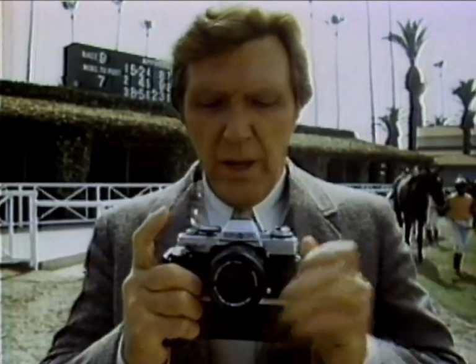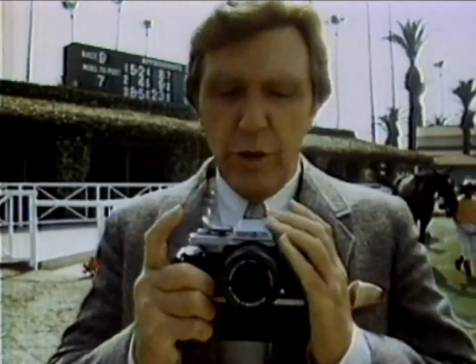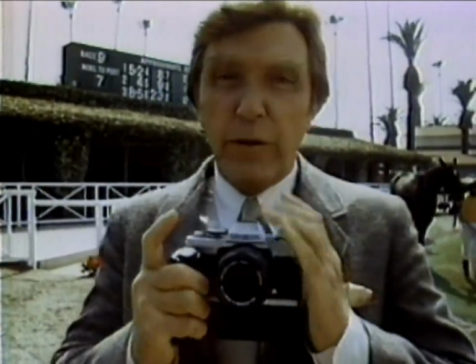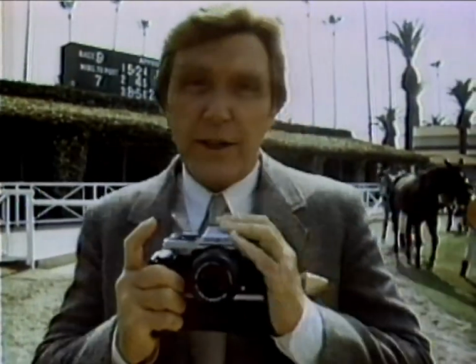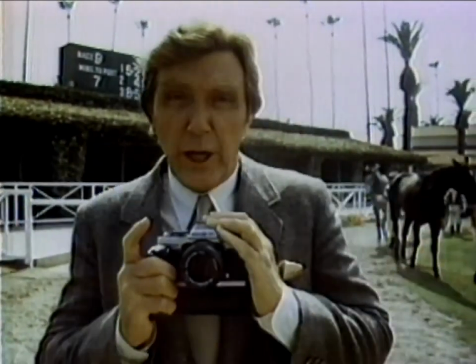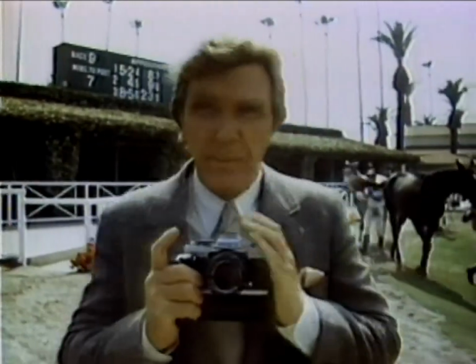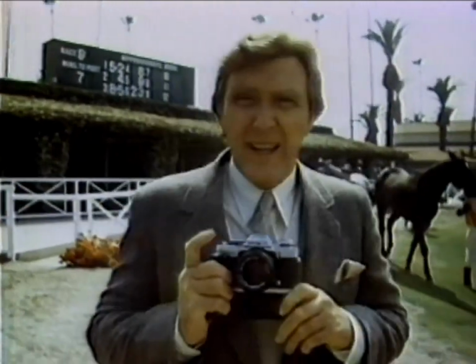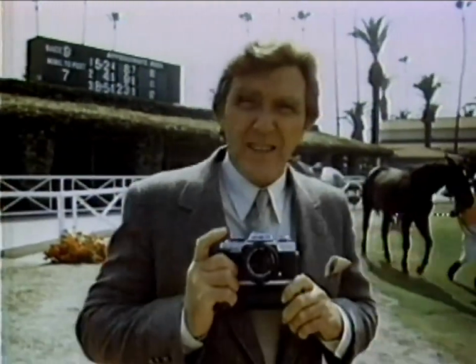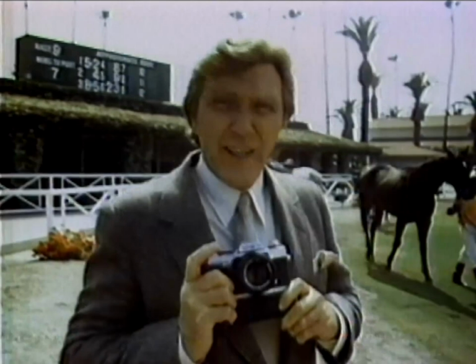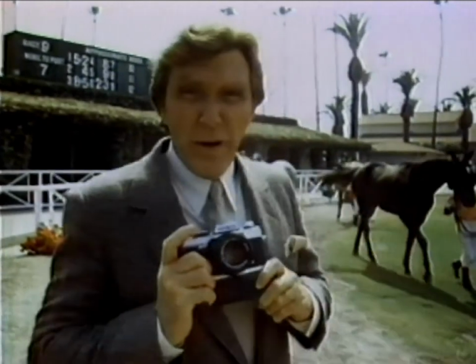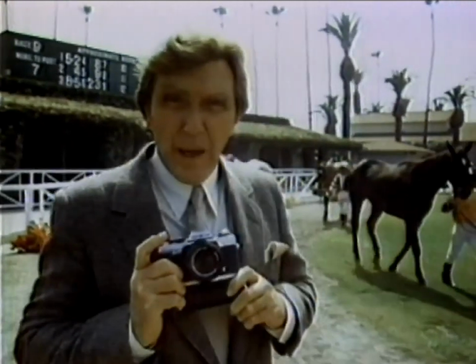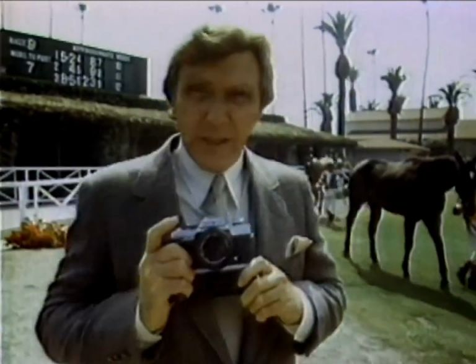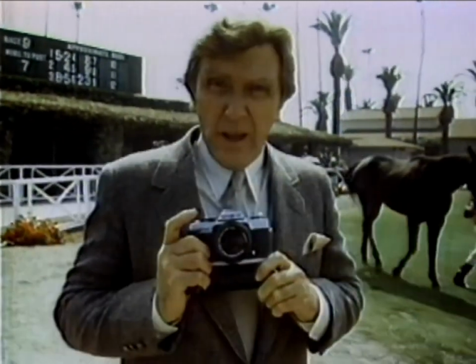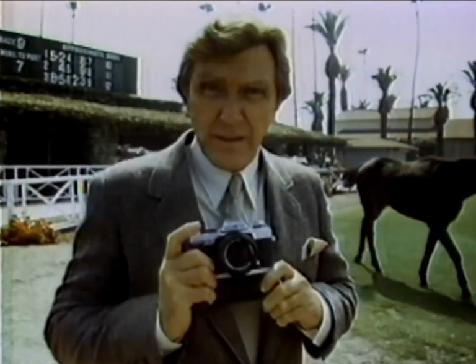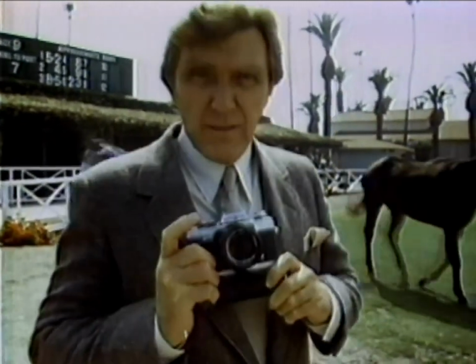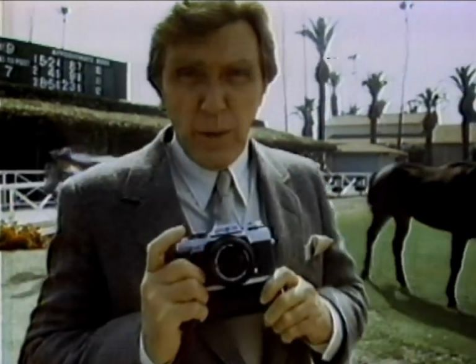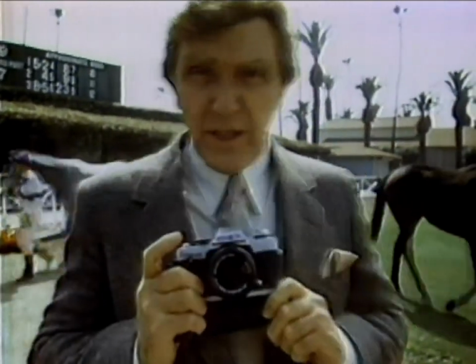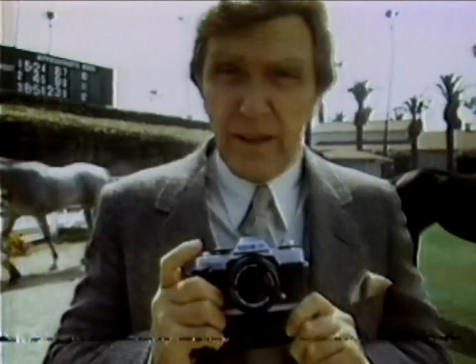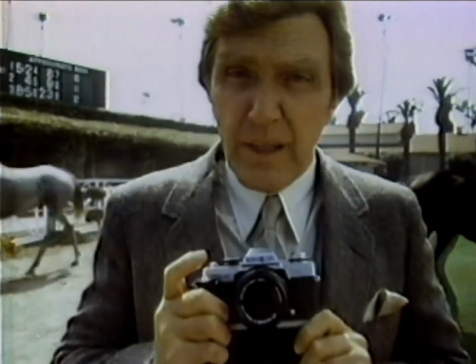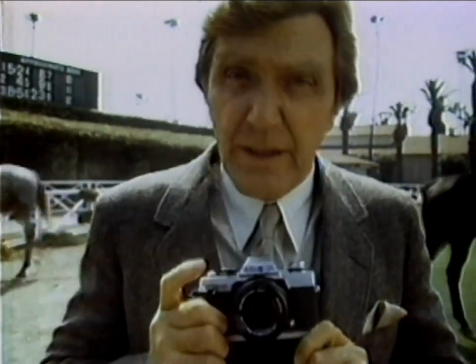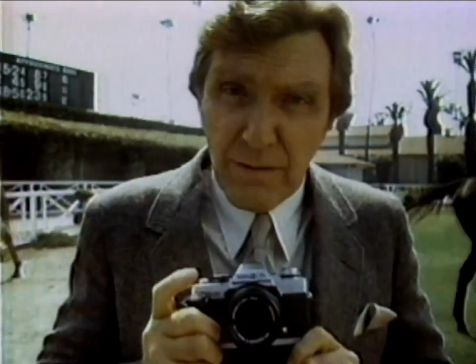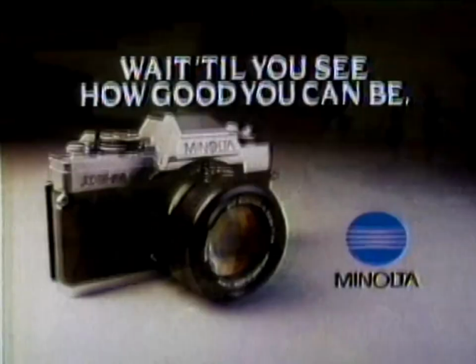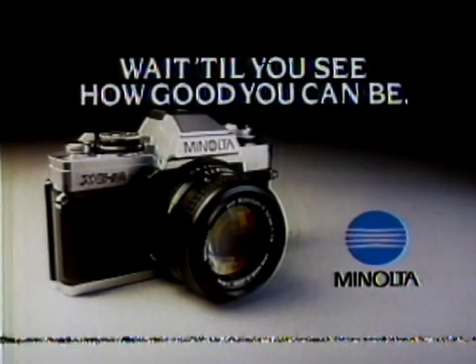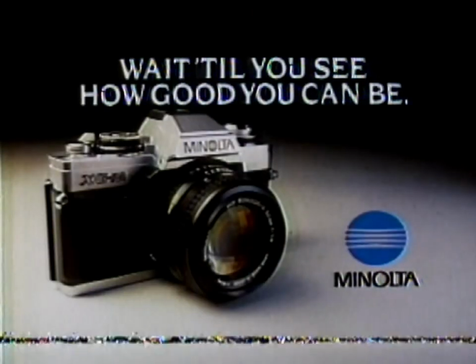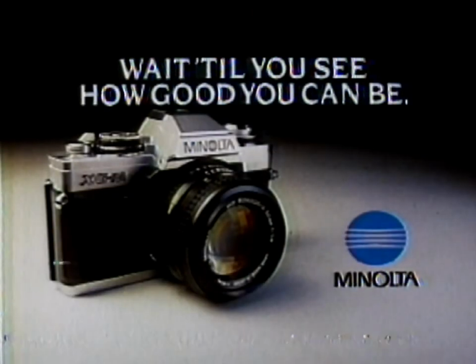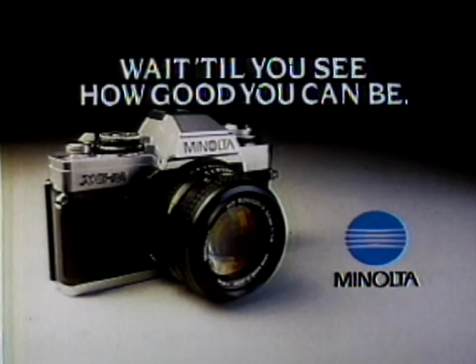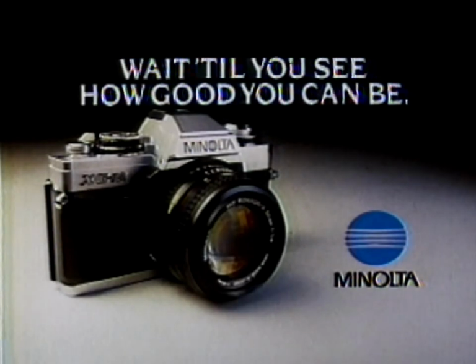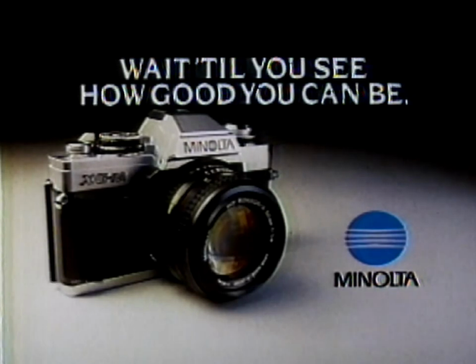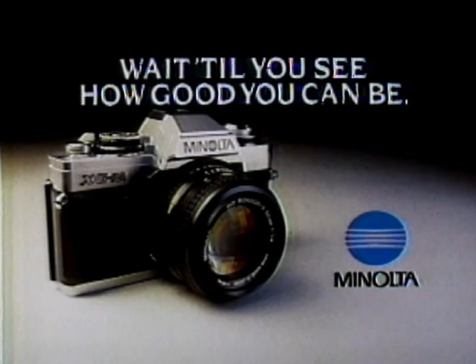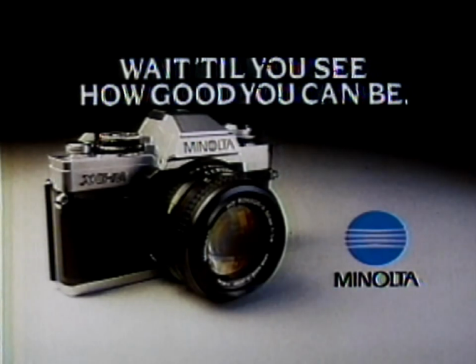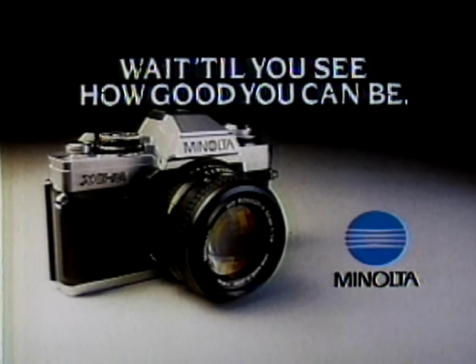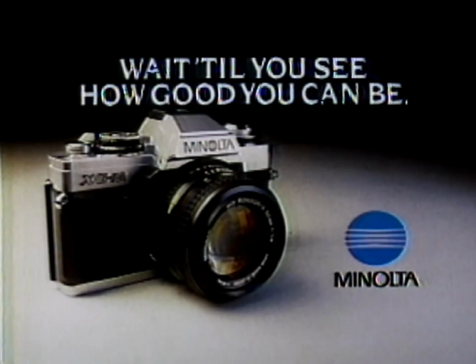The new Minolta XGM. It's designed like no other camera in its class. That's why we say it's in a class by itself. Wait till you see how good you can be with a Minolta XGM.